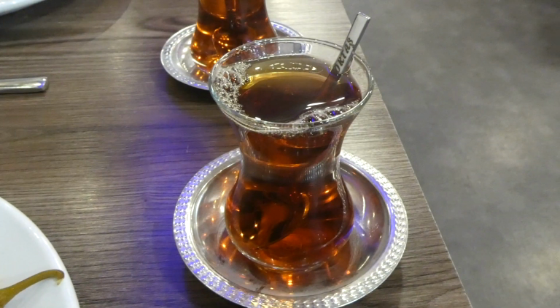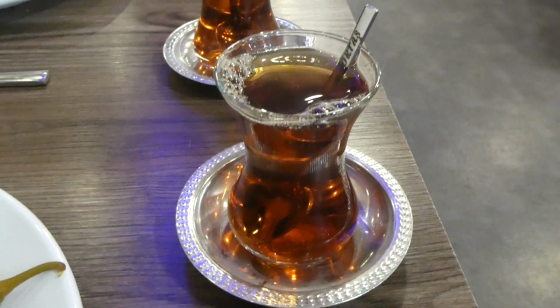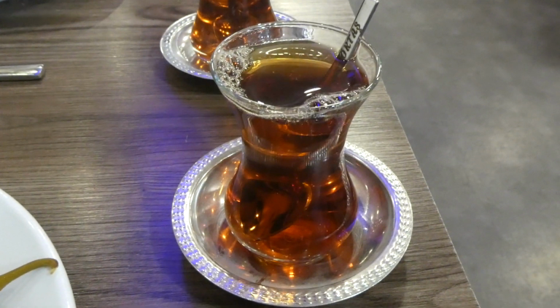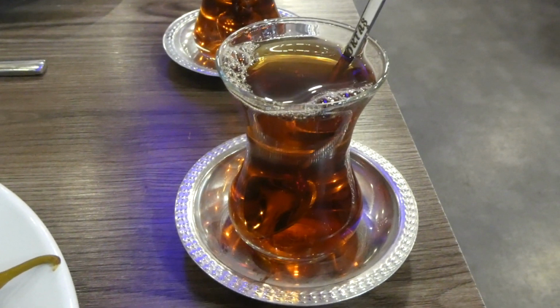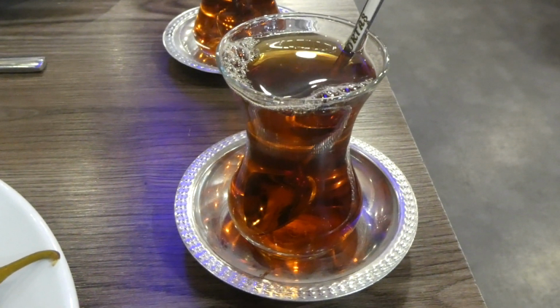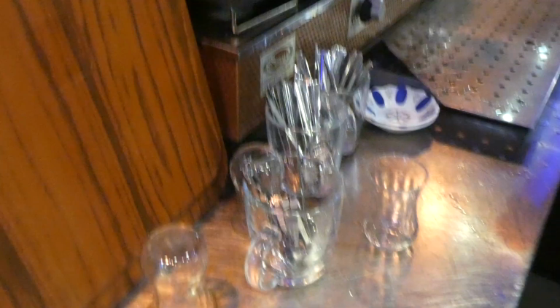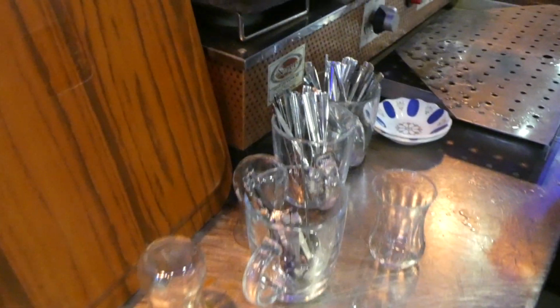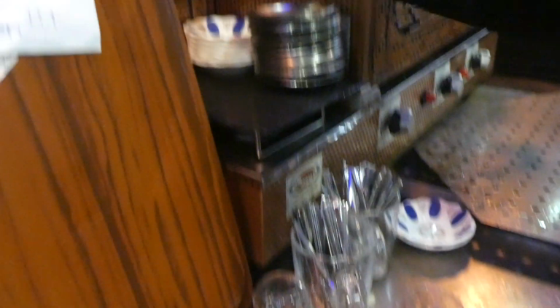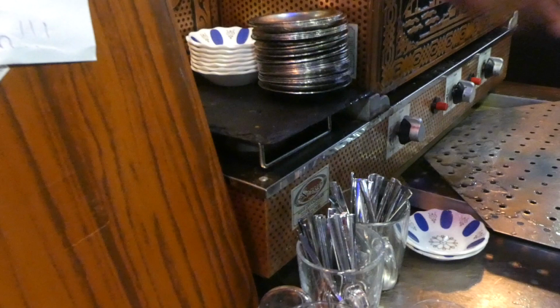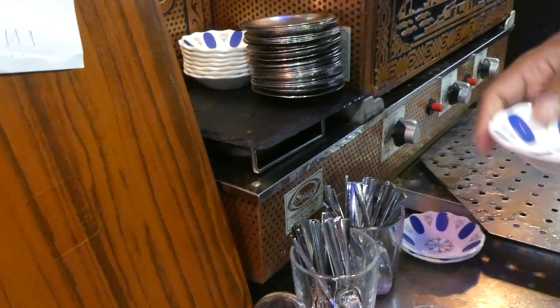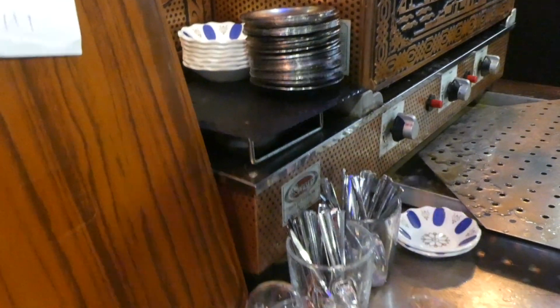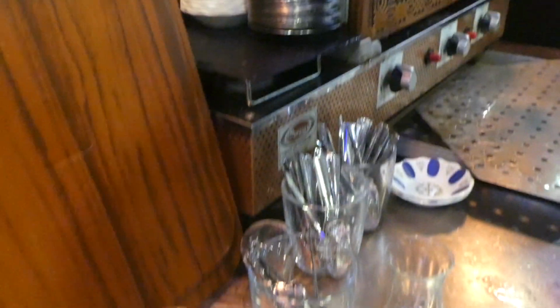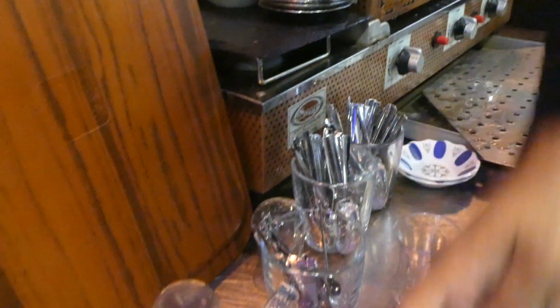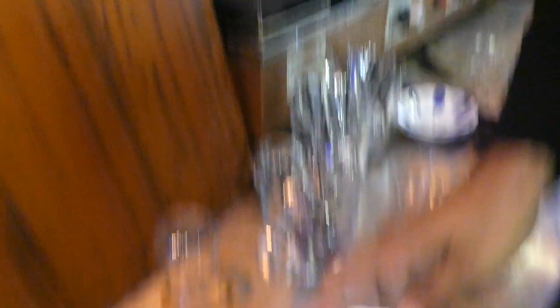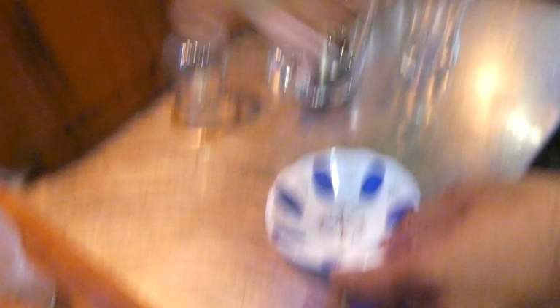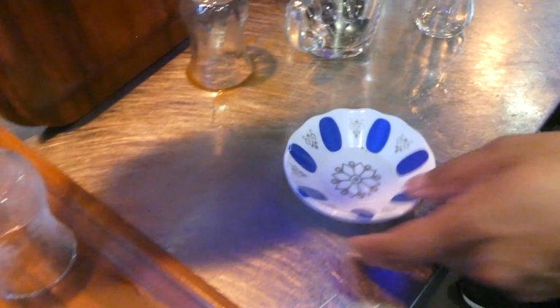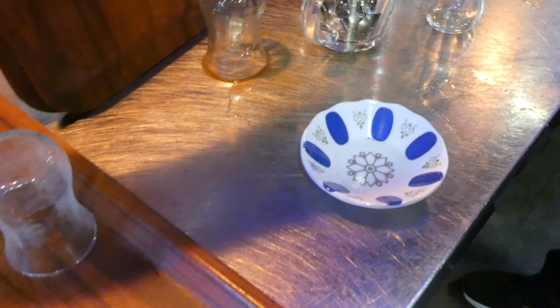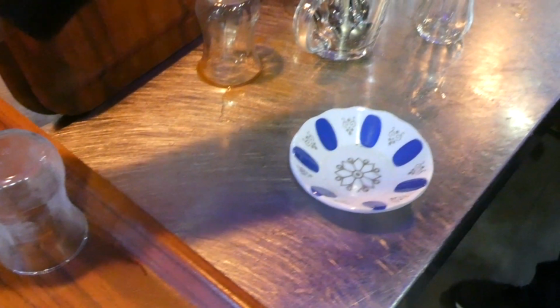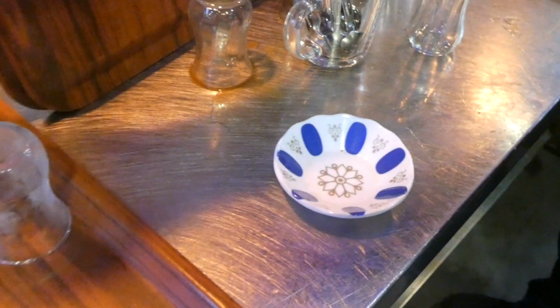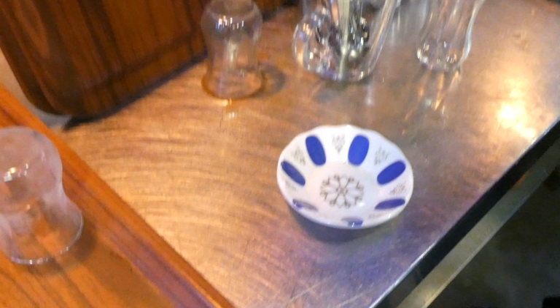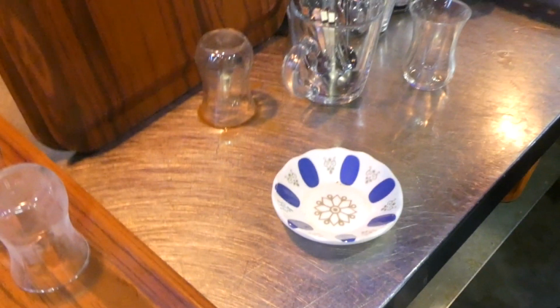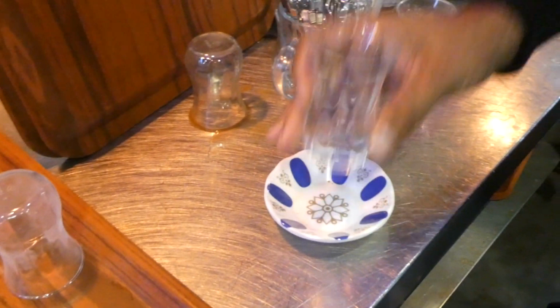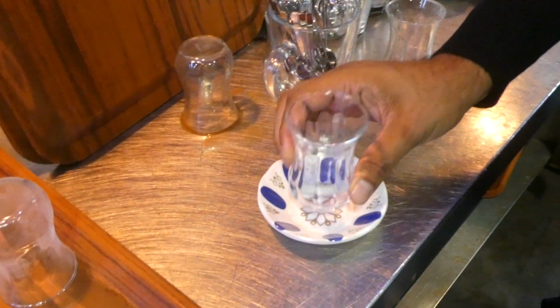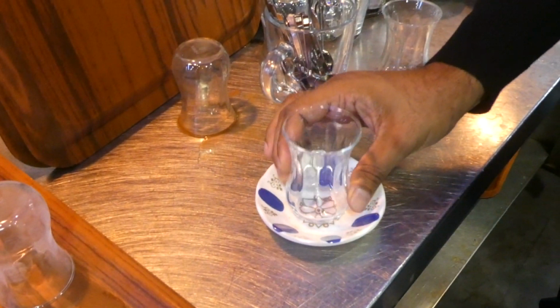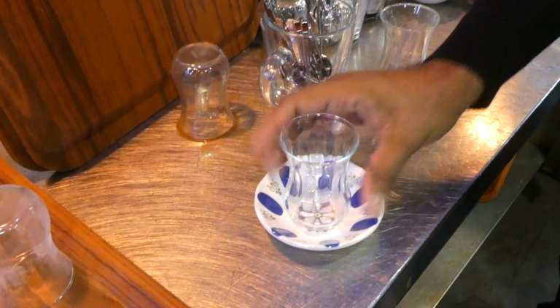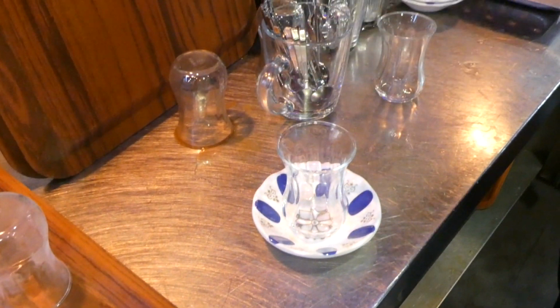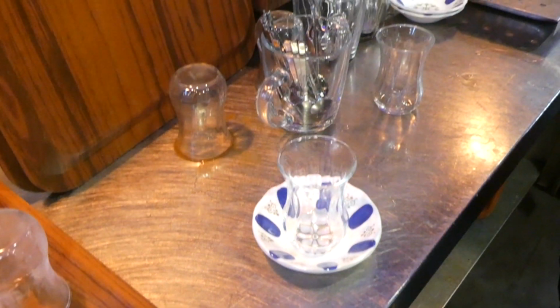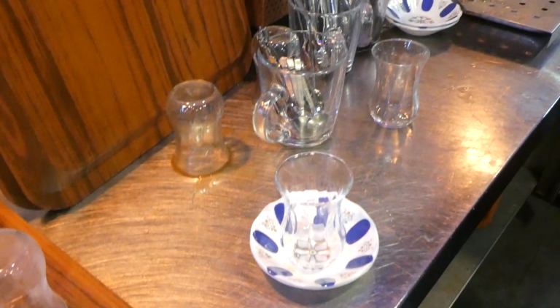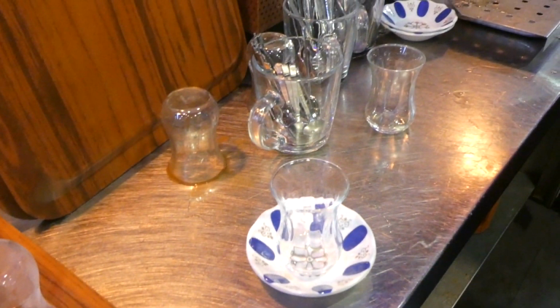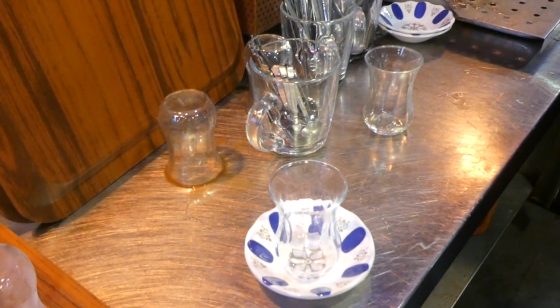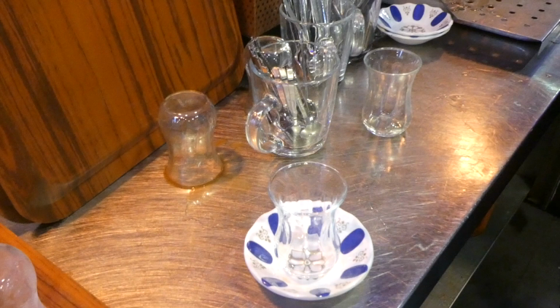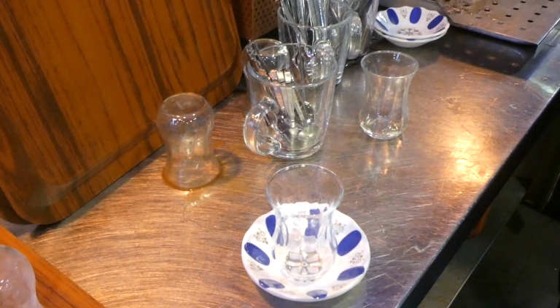Turkish black tea is the backbone of the Turkish breakfast. As with most Turkish restaurants, Goktas also serves this complimentary with your meal. Tea needs to be diluted with hot water and the ratio can be adjusted based on how strong you like it.